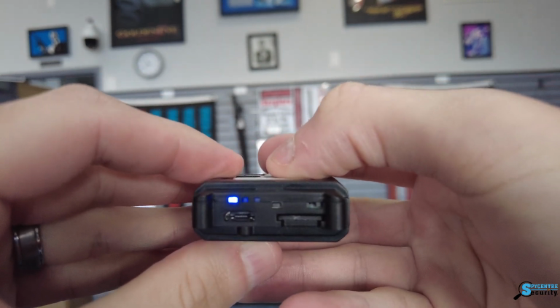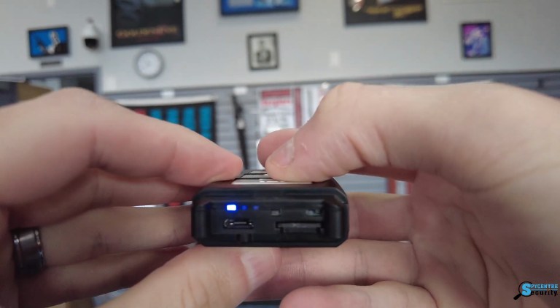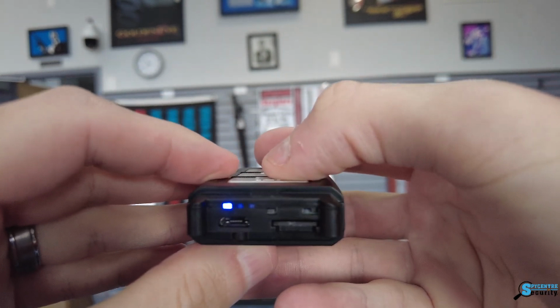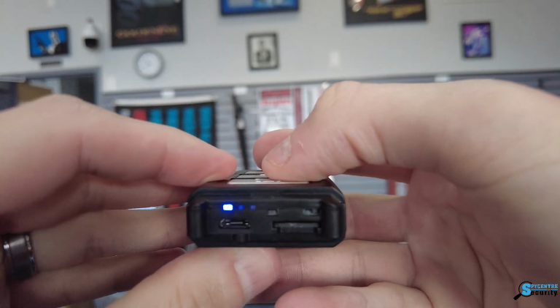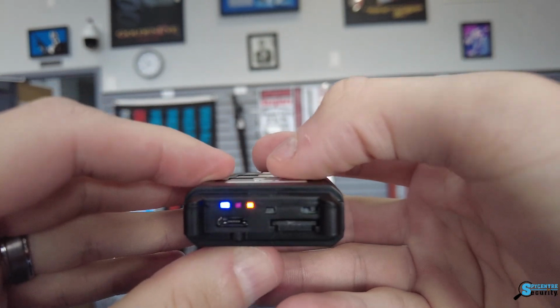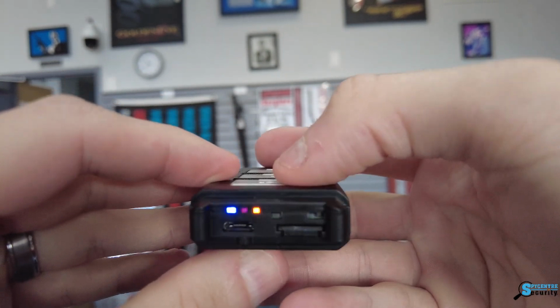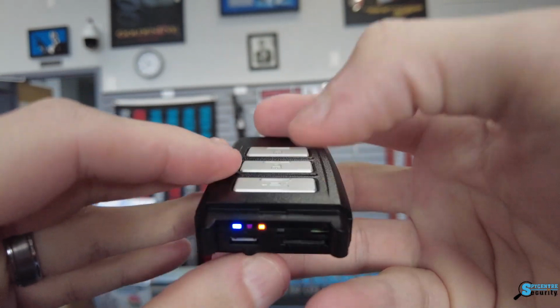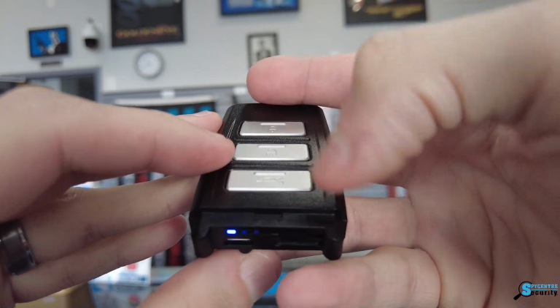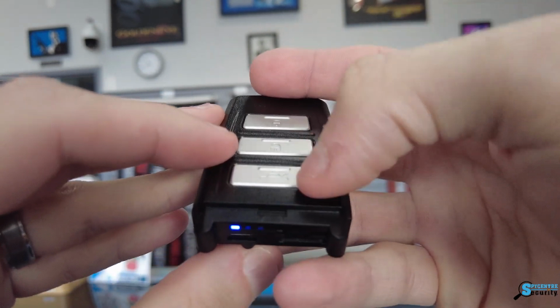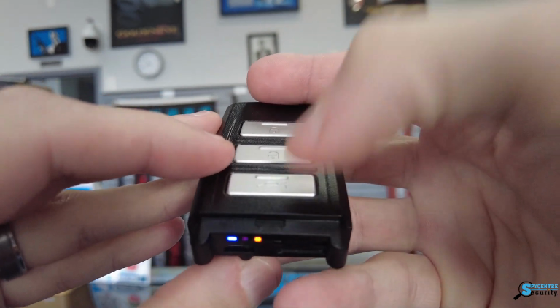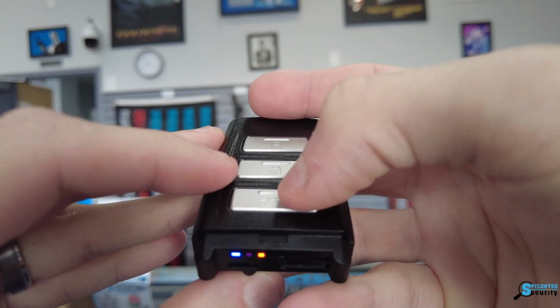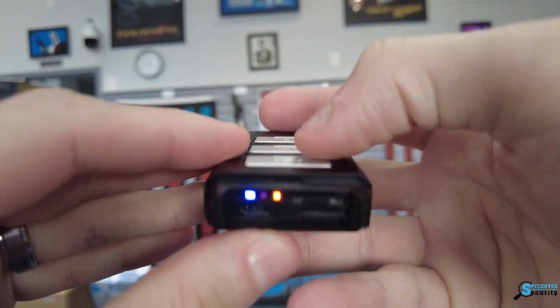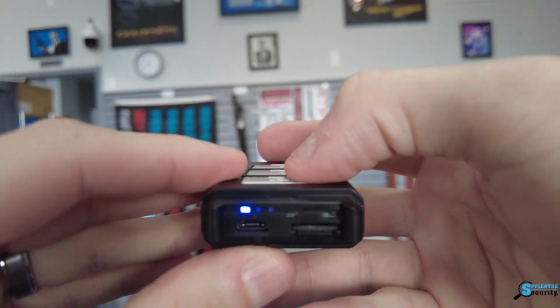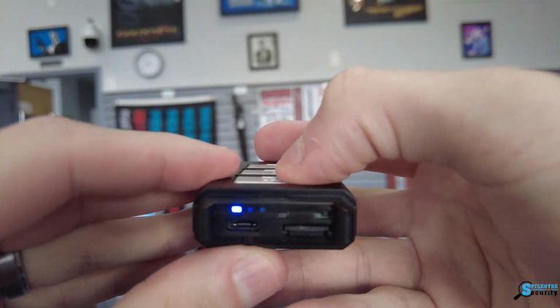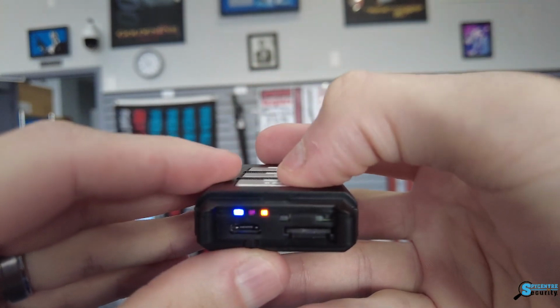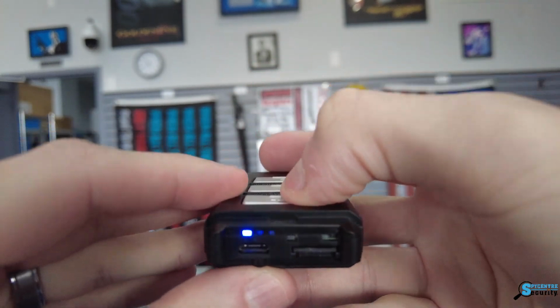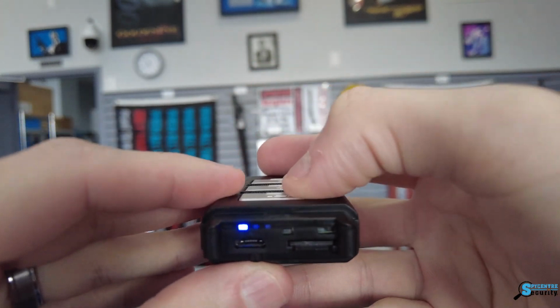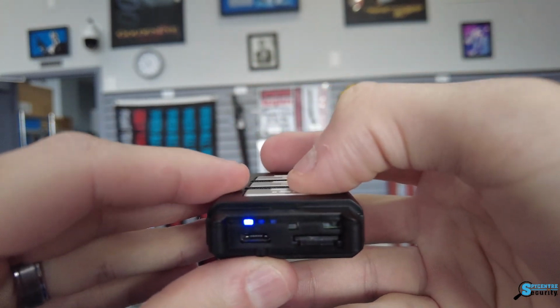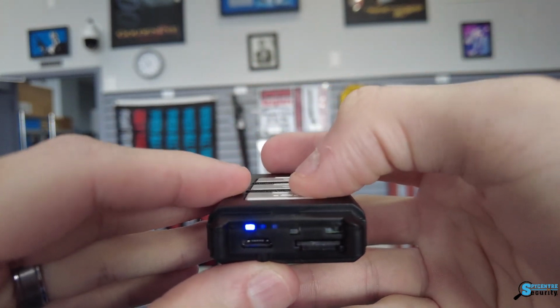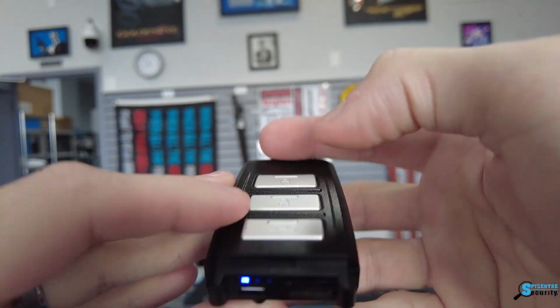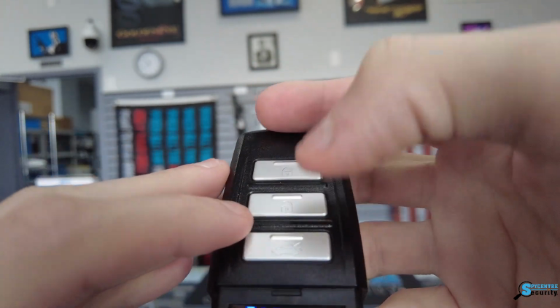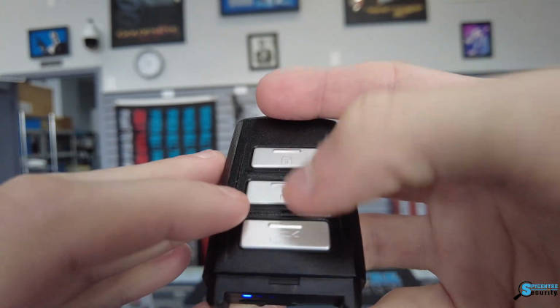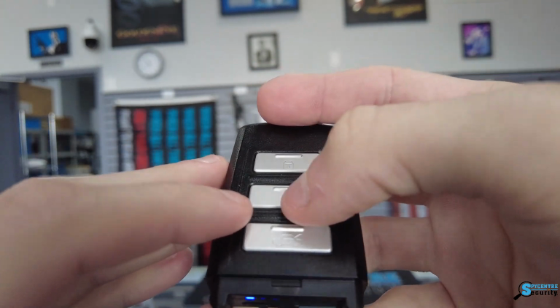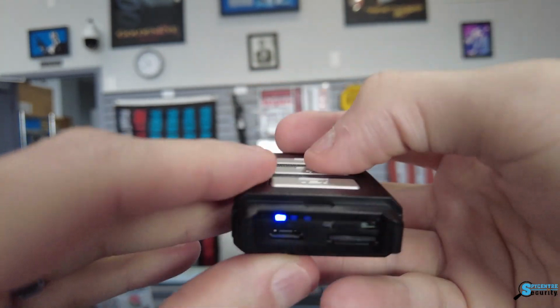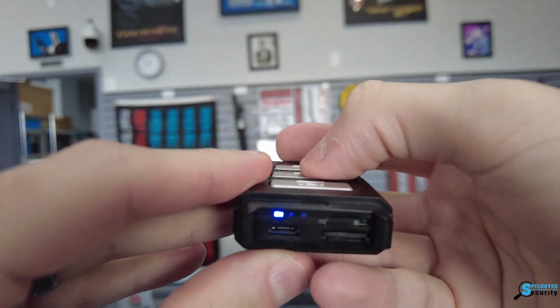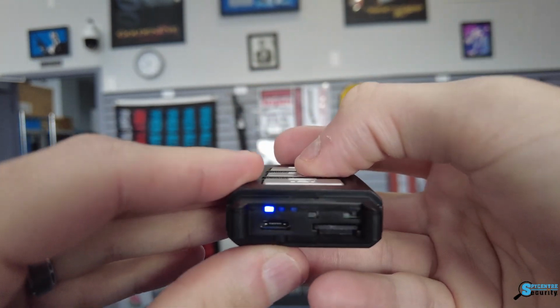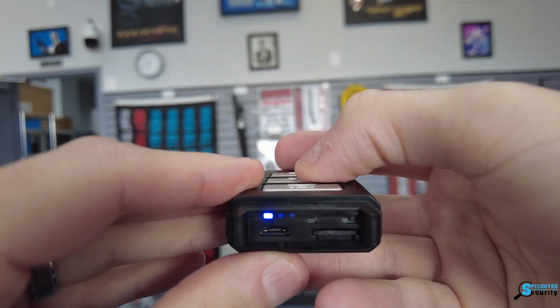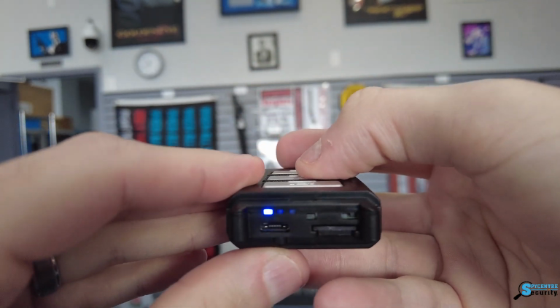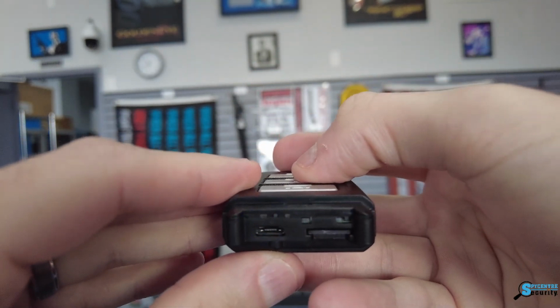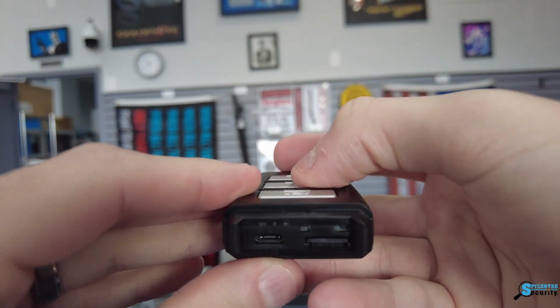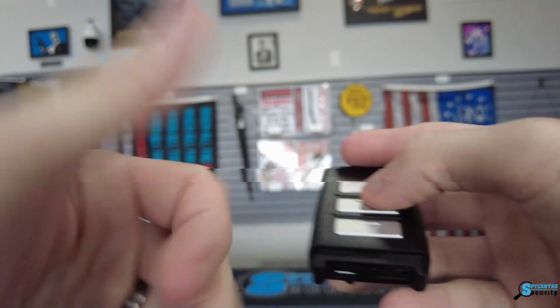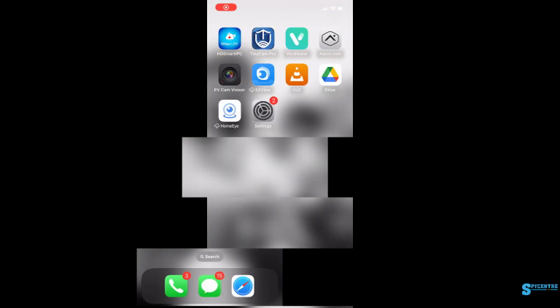If you hit the bottom trunk button, you'll notice the orange indicator light — that's going to be for the Wi-Fi, to turn it on and off. That middle lock/unlock button is going to turn it off.